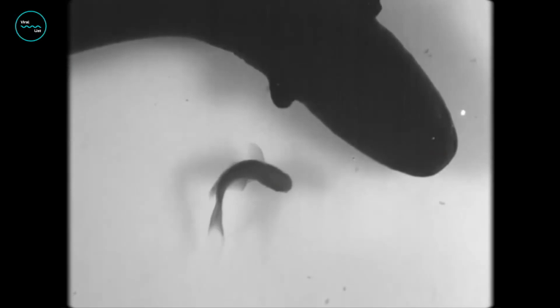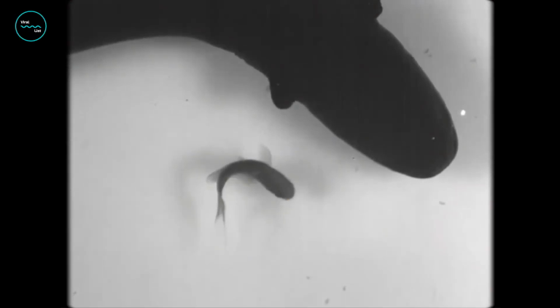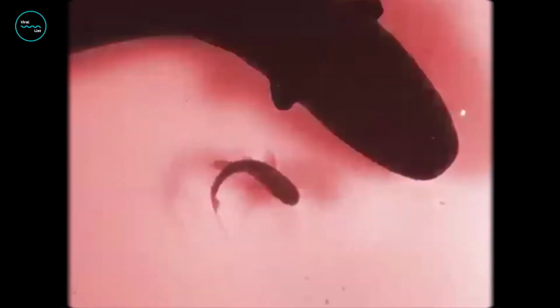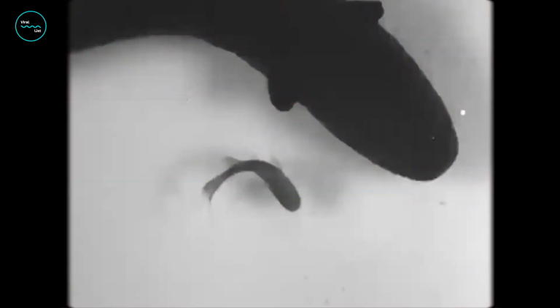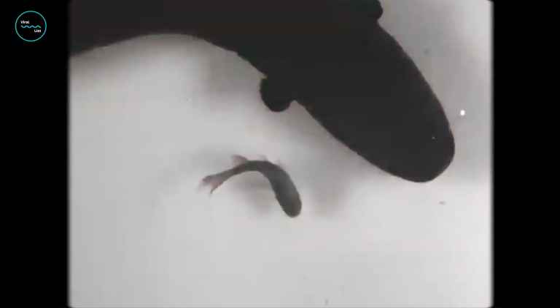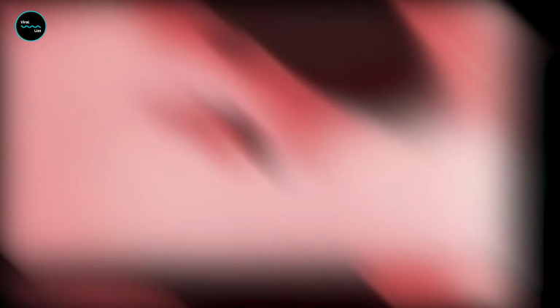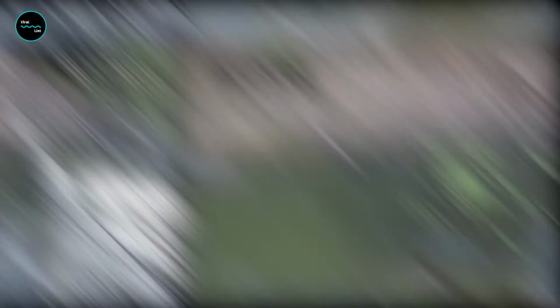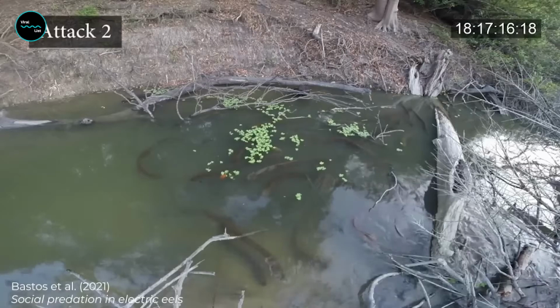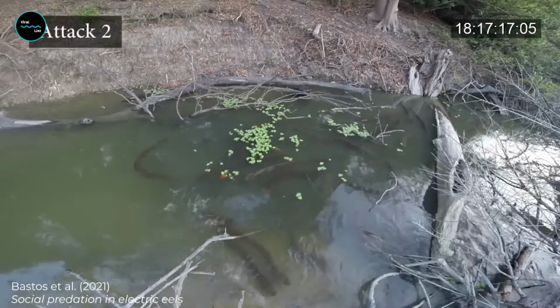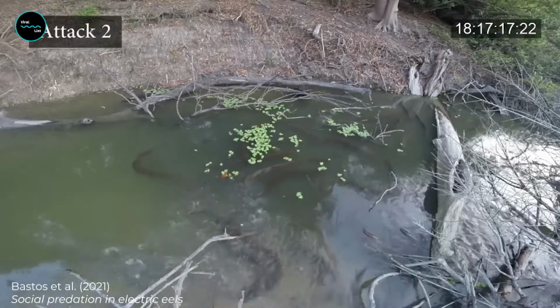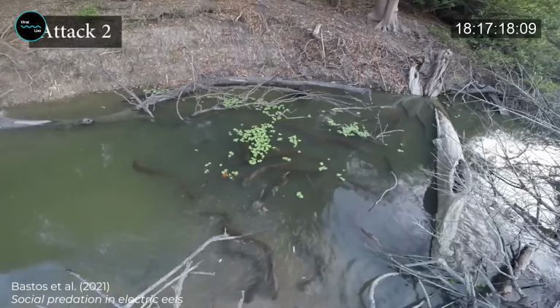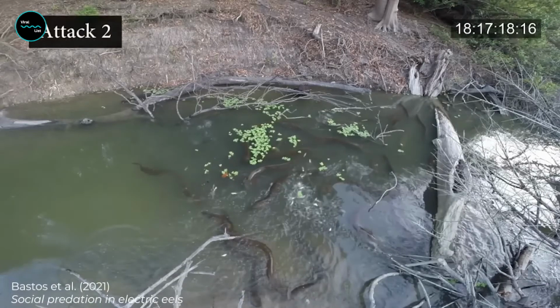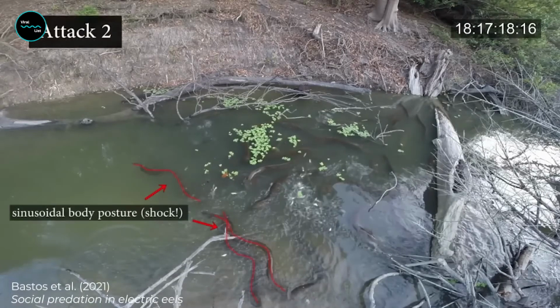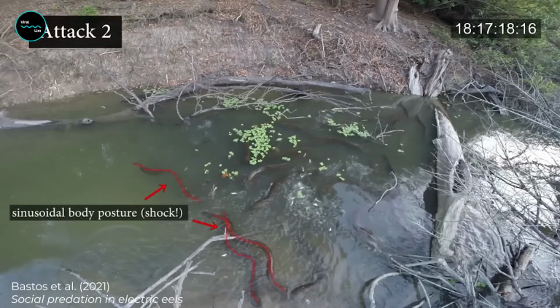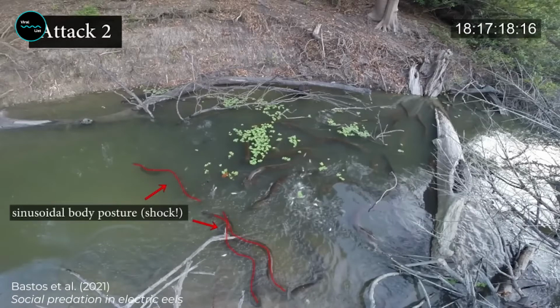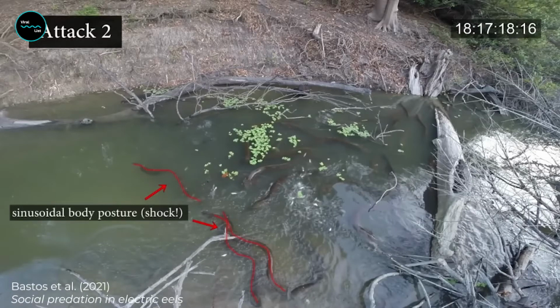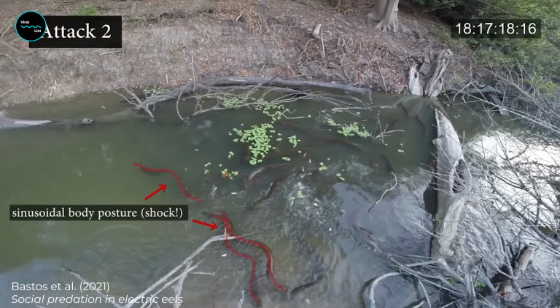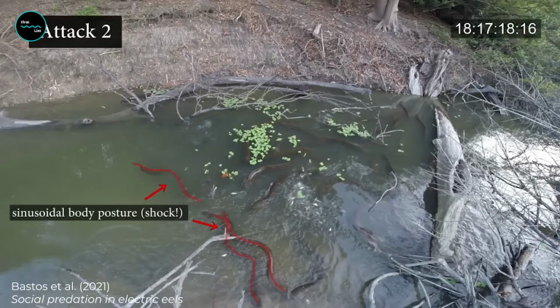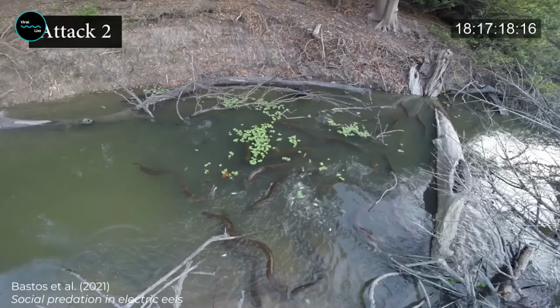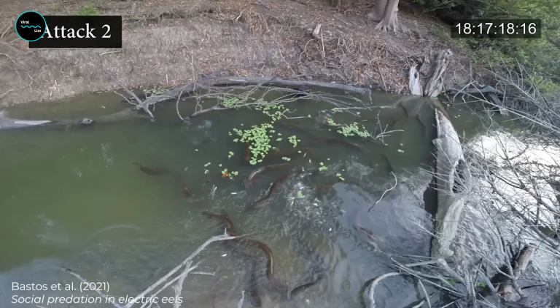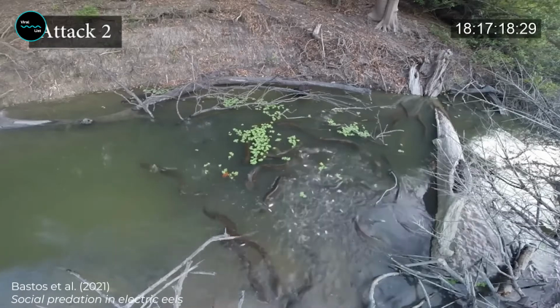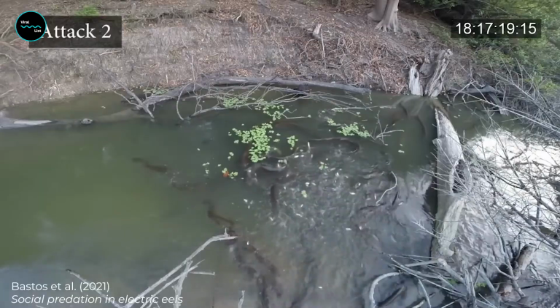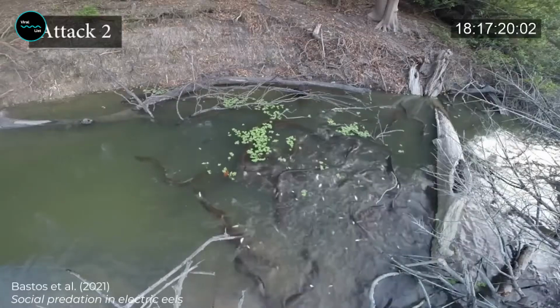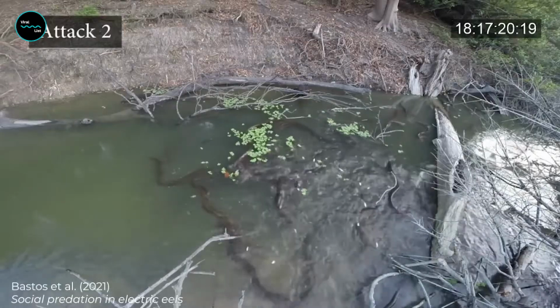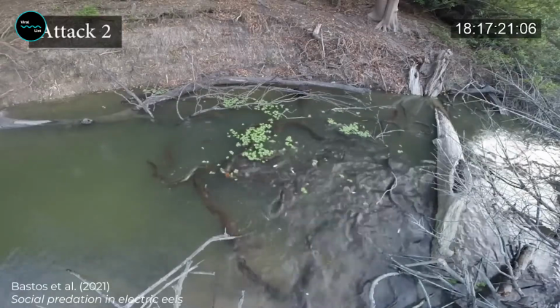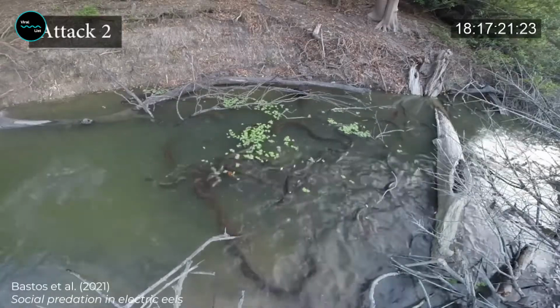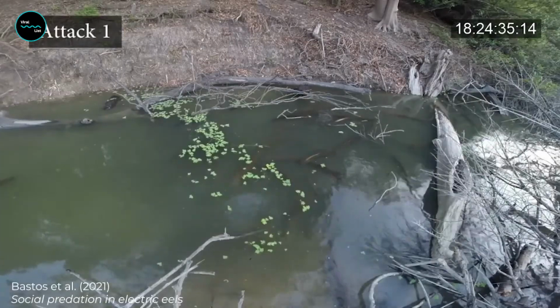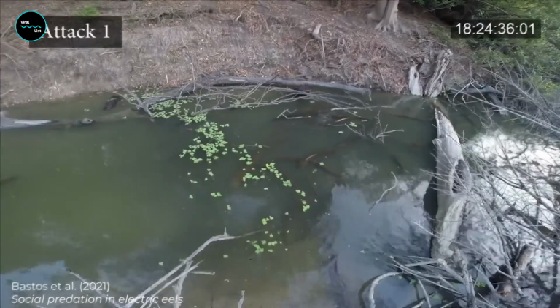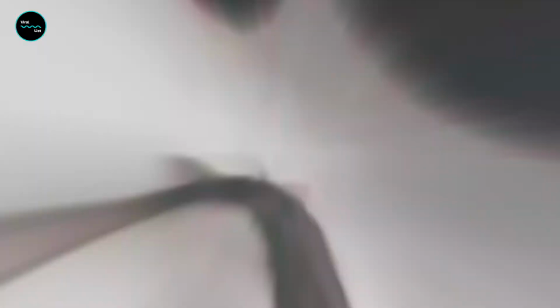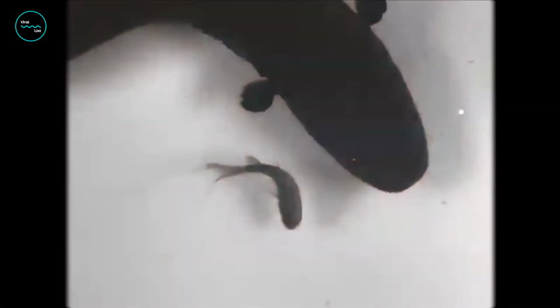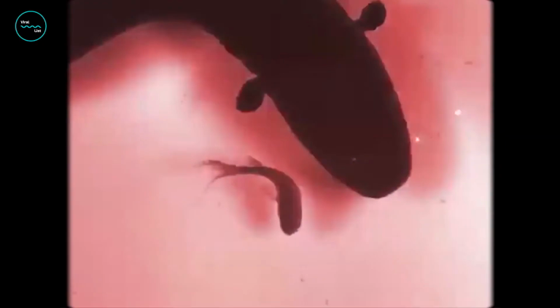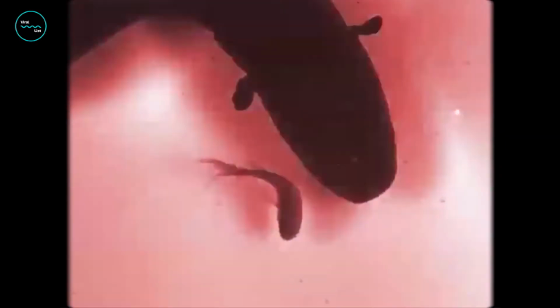It's also been known to use its electric shocks for hunting. The eel can detect the electric fields produced by its prey and then use a high-voltage shock to stun them before gobbling them up.